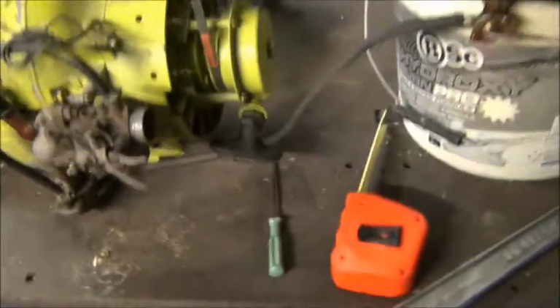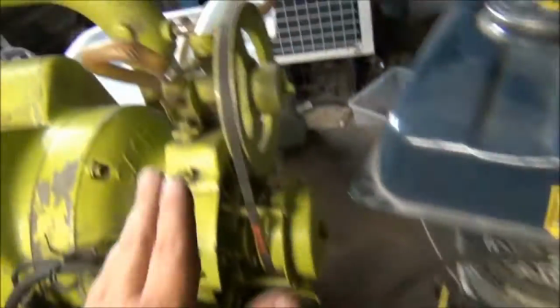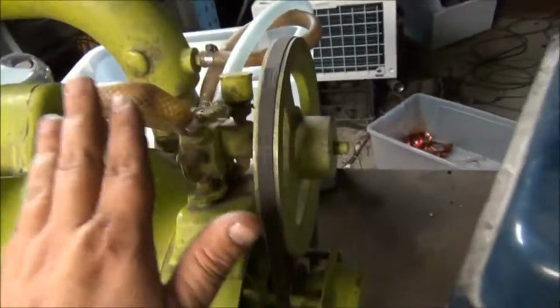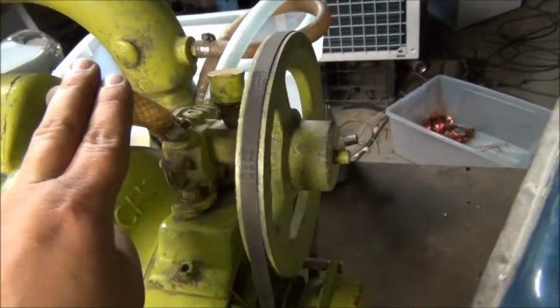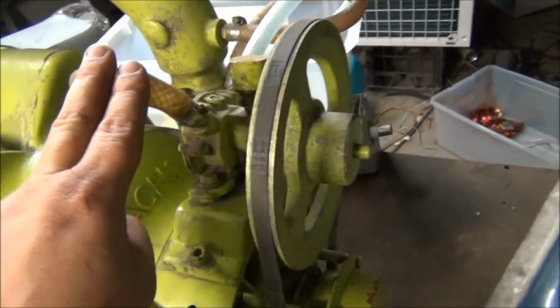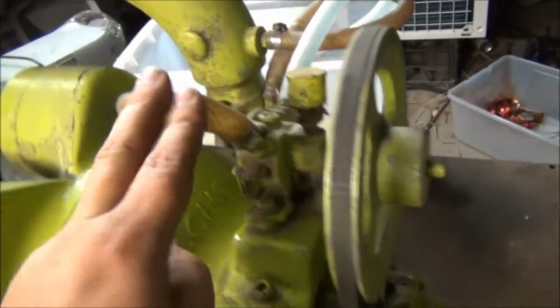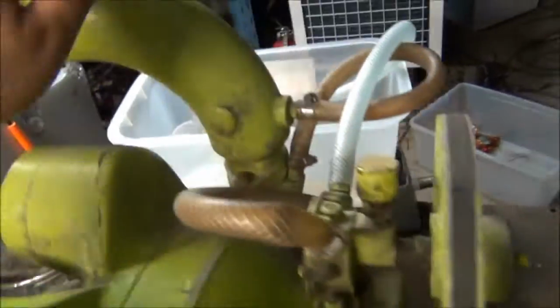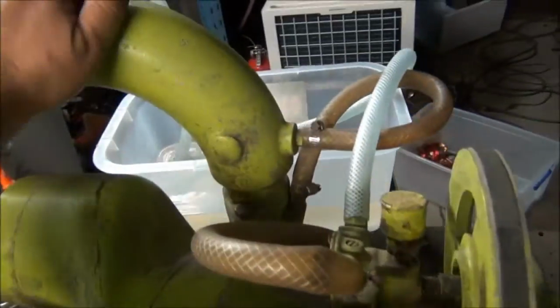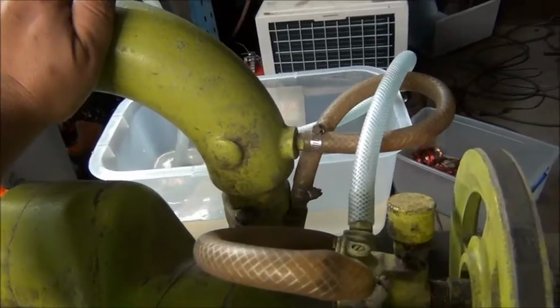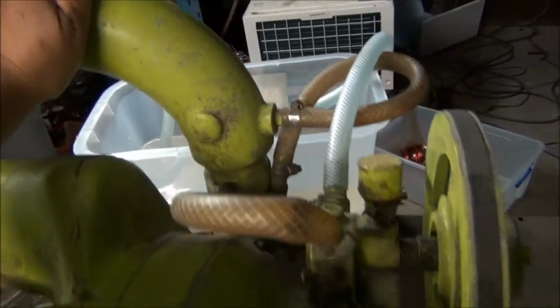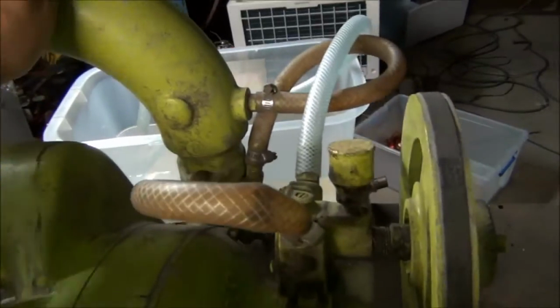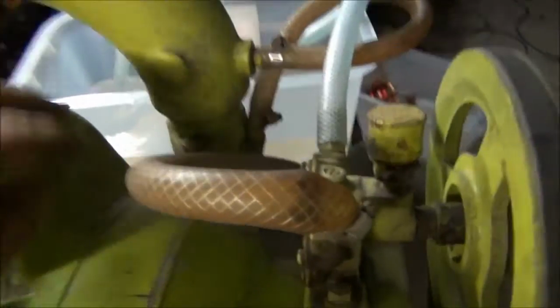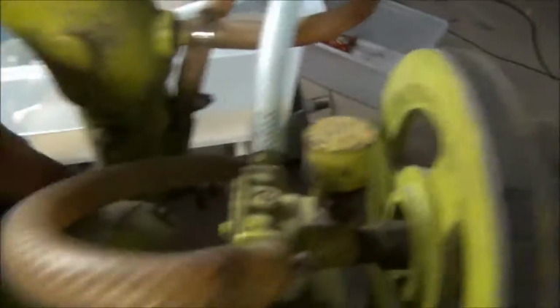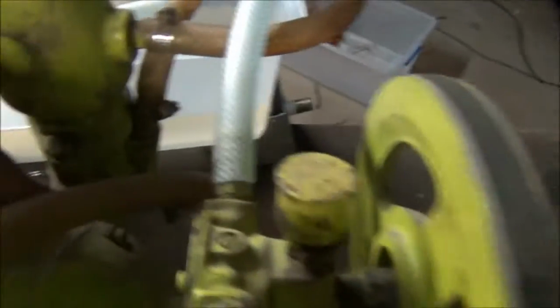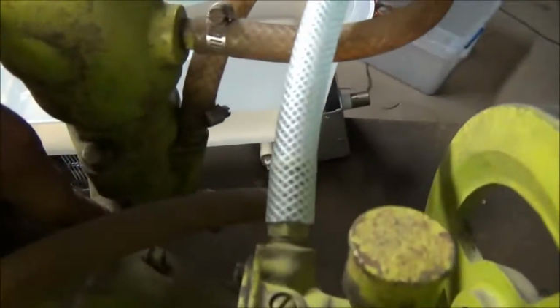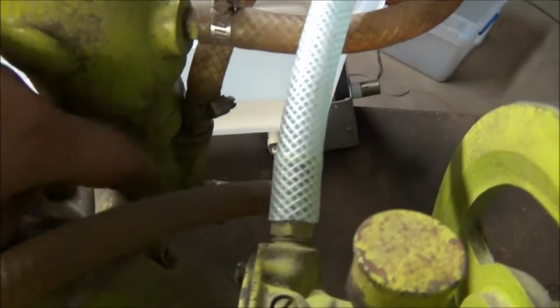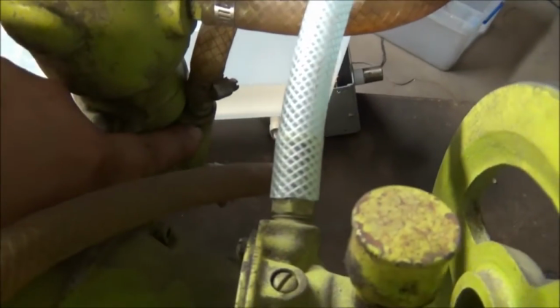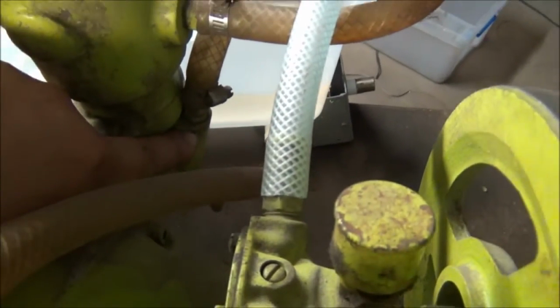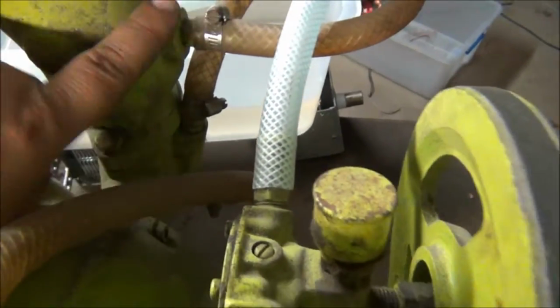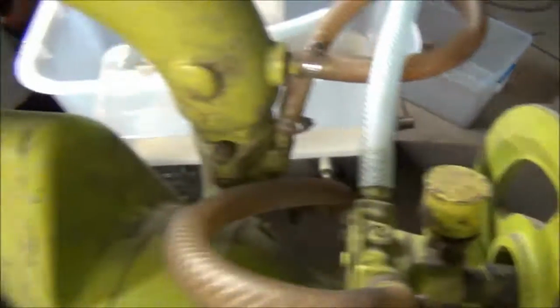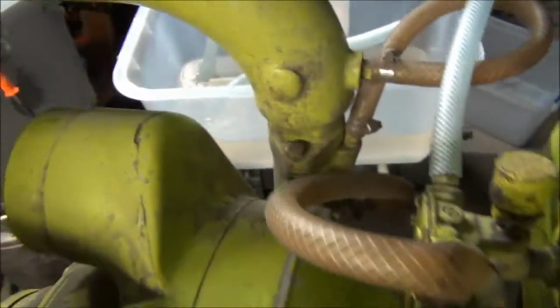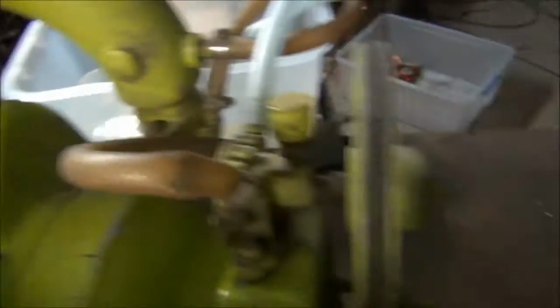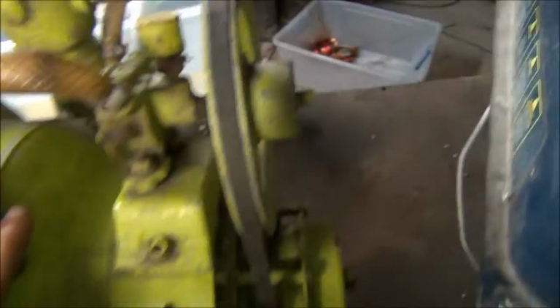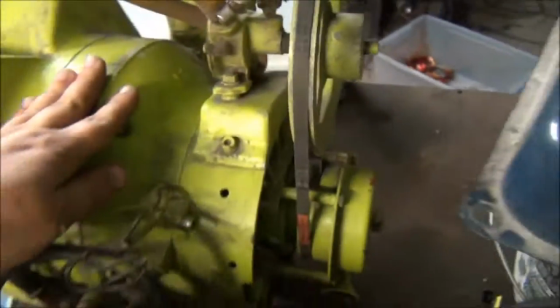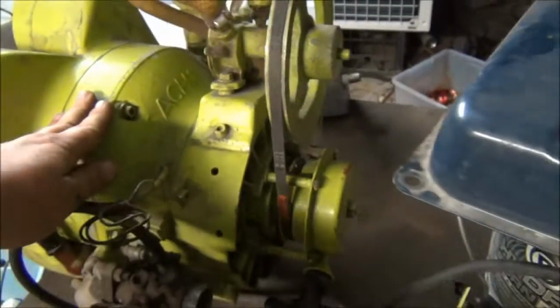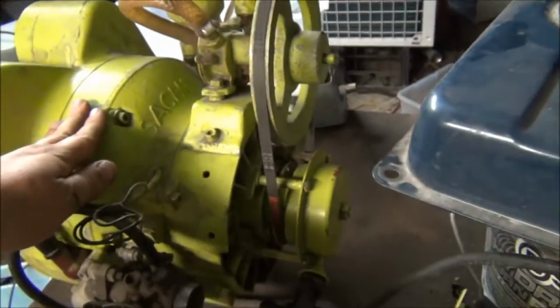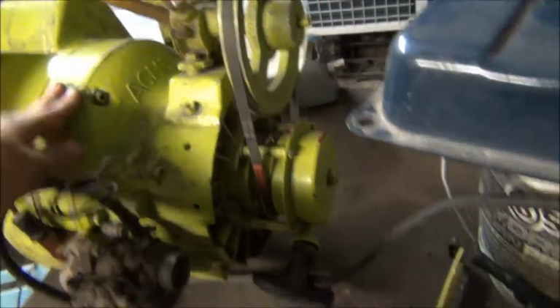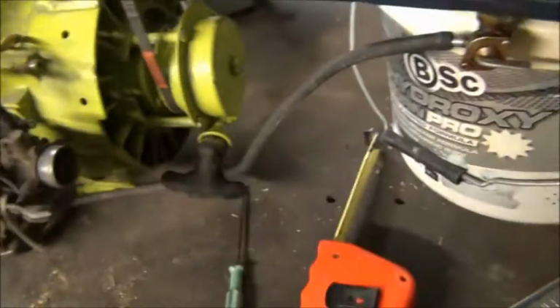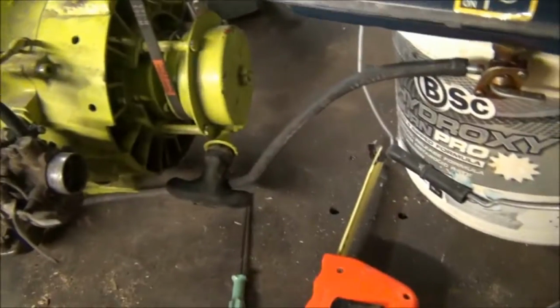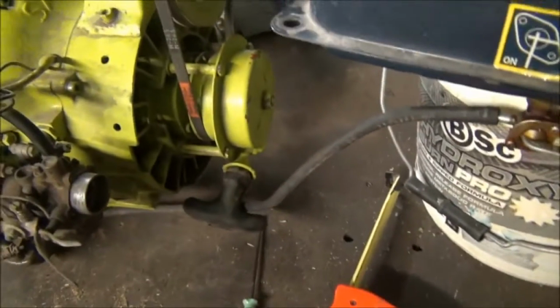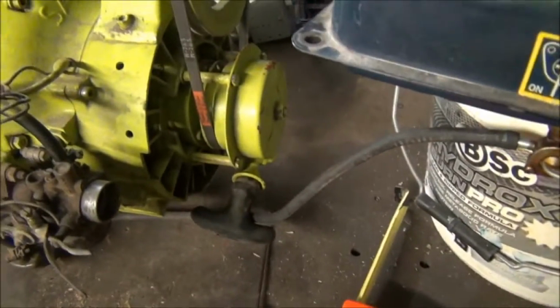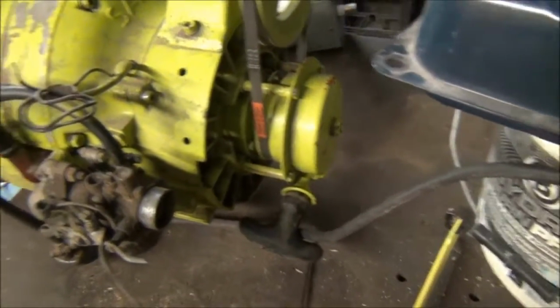There's a water pump for water cooling — both the exhaust port down there and the manifold. The pump does work, and it's also air cooled.